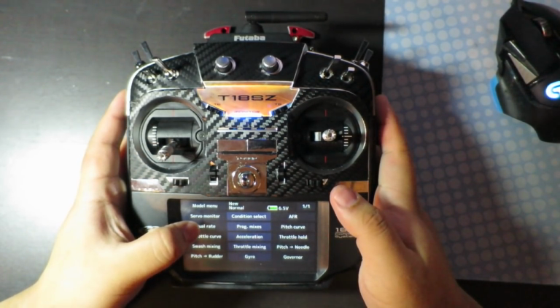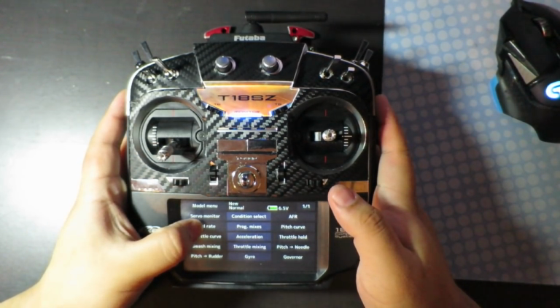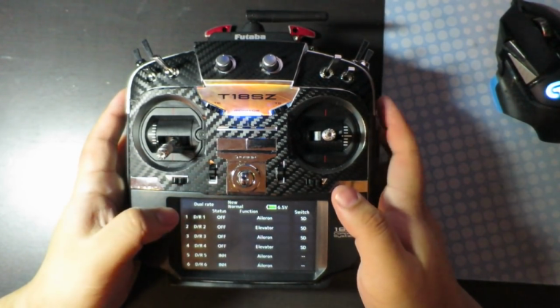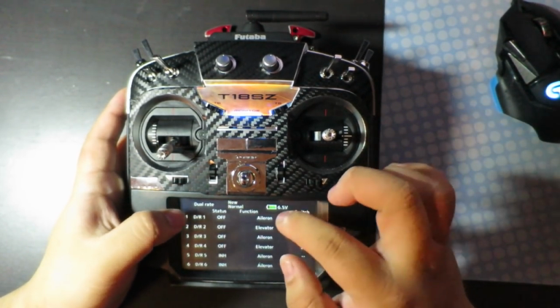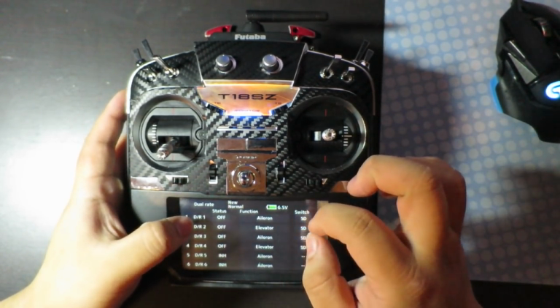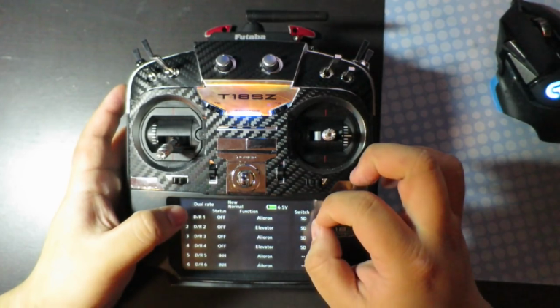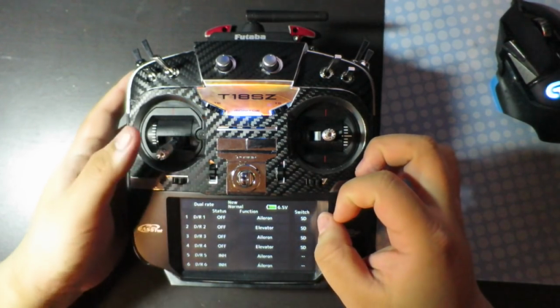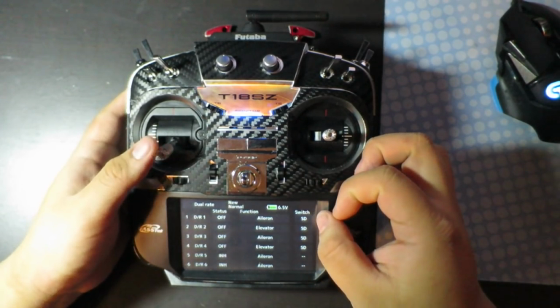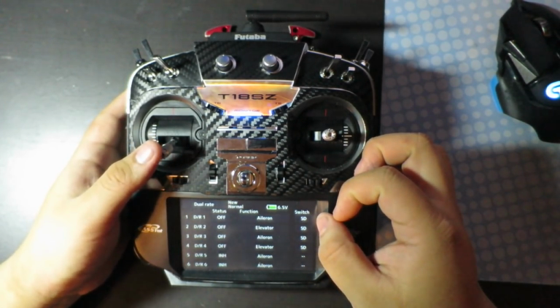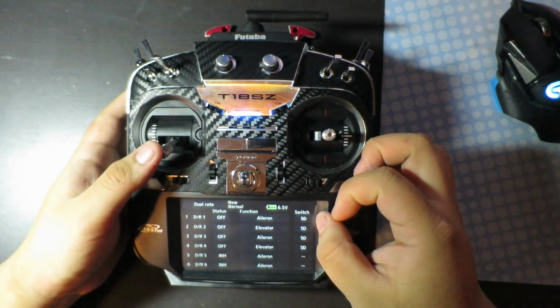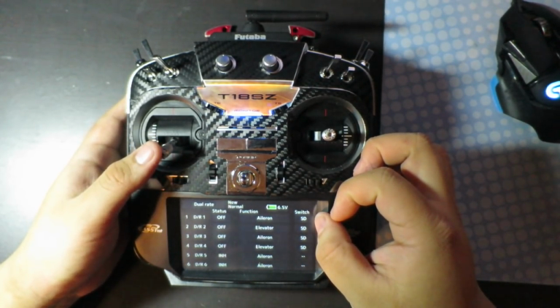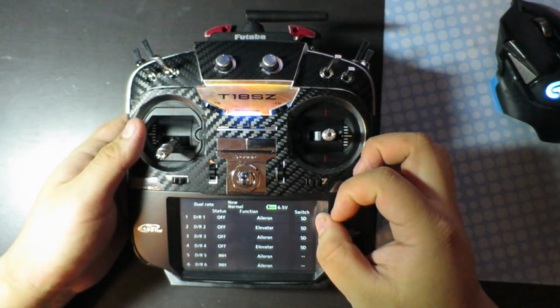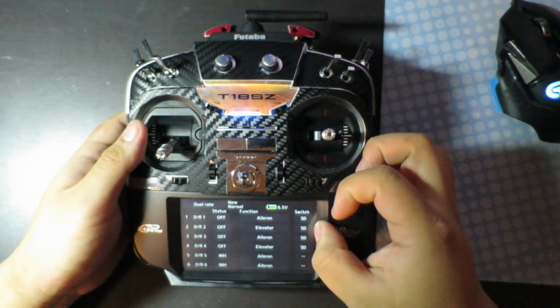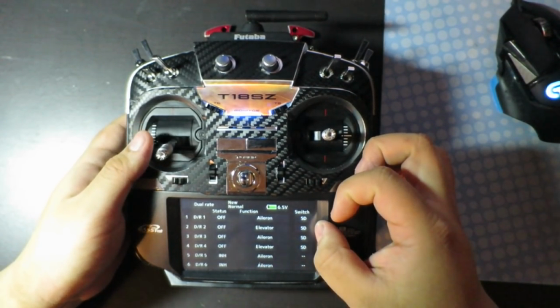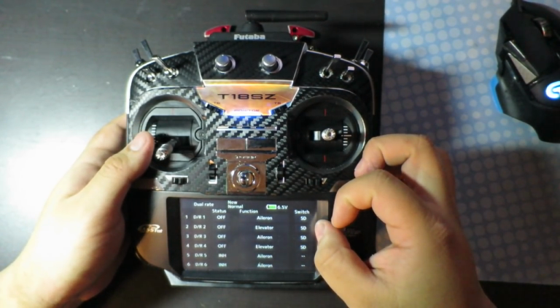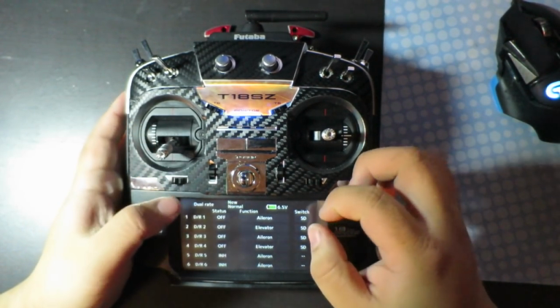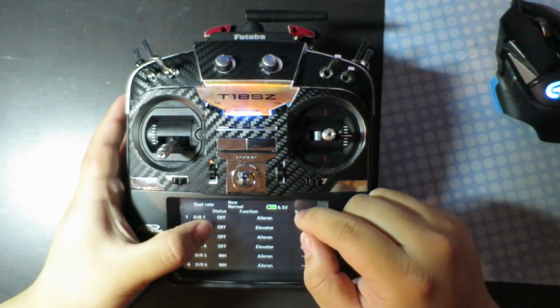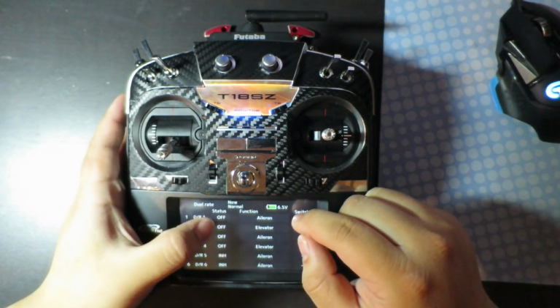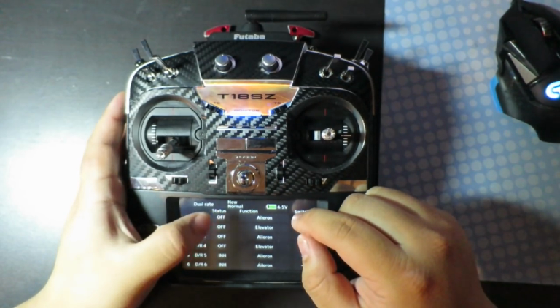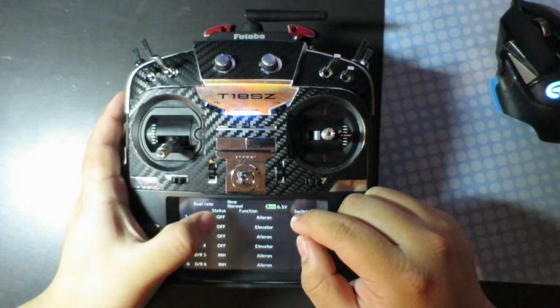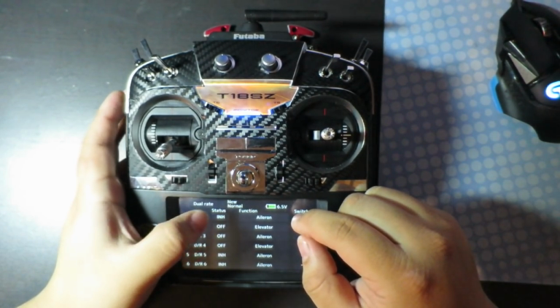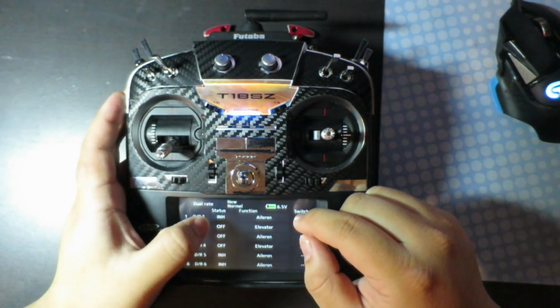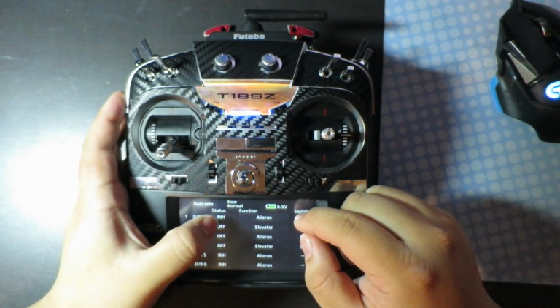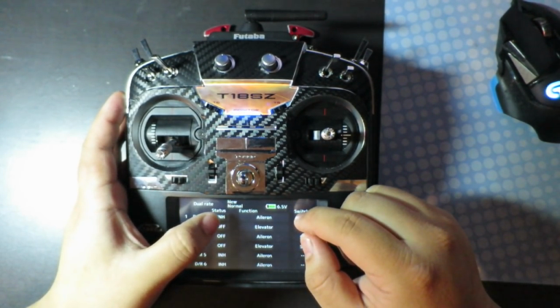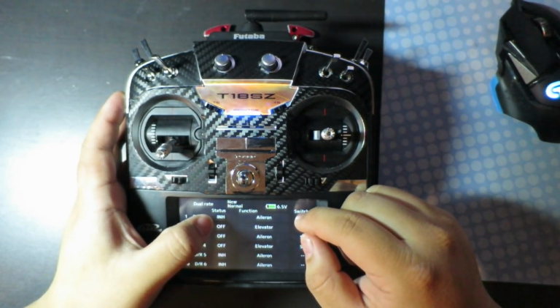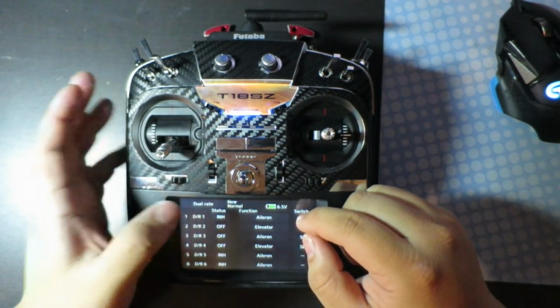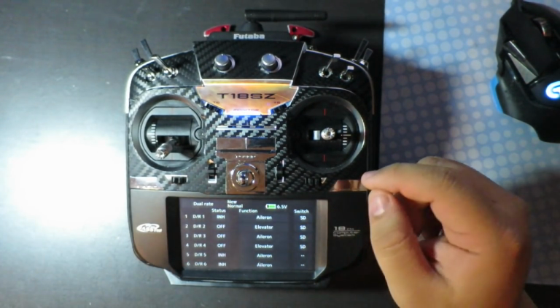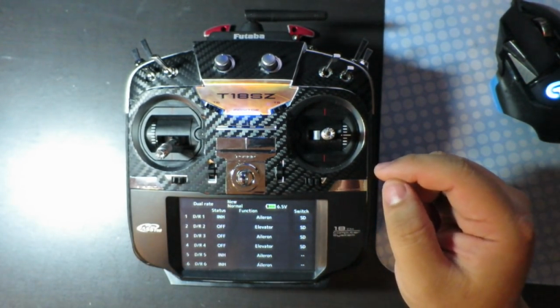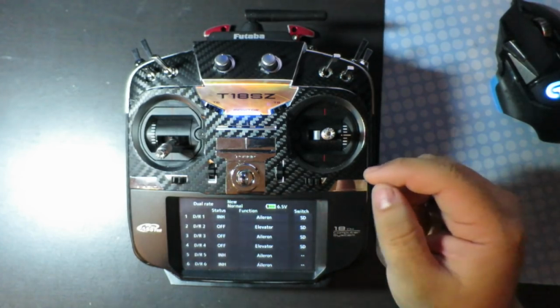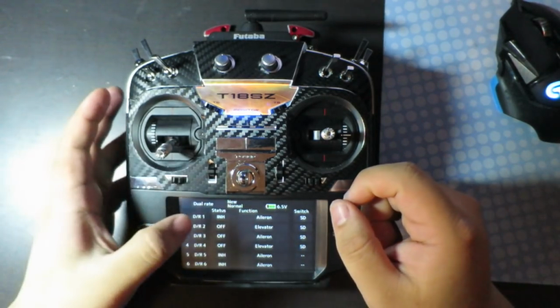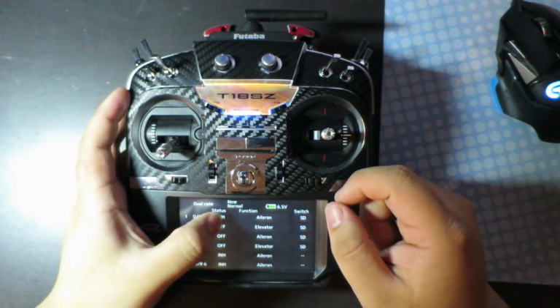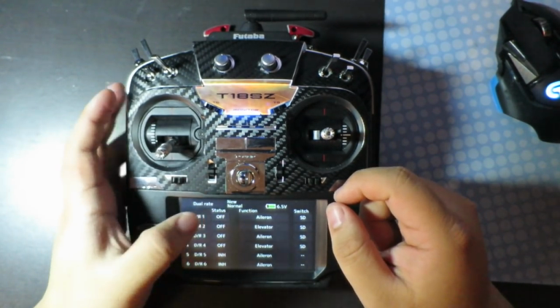Then you go to Durates. For this demonstration, I have two Durates that I'll be setting up. So what you want to do is click these from inhibit, inhibit, inhibit to off.